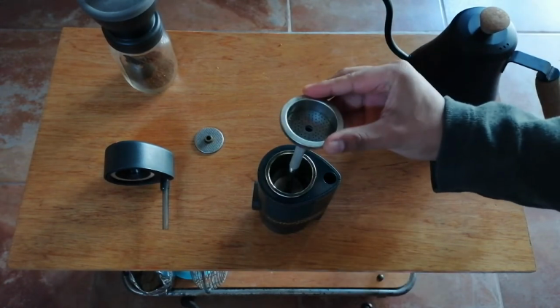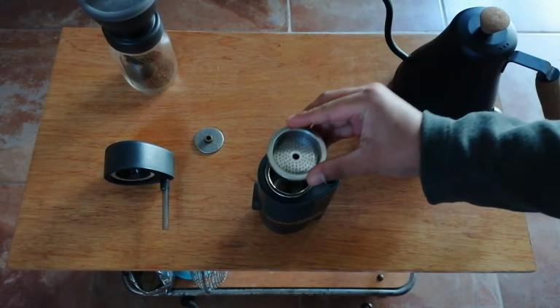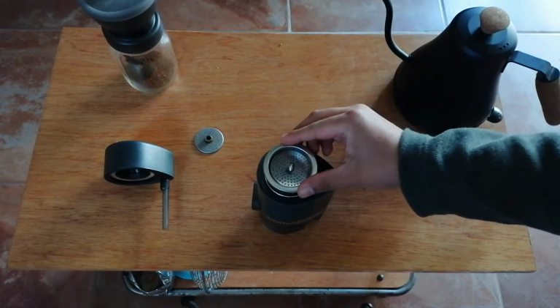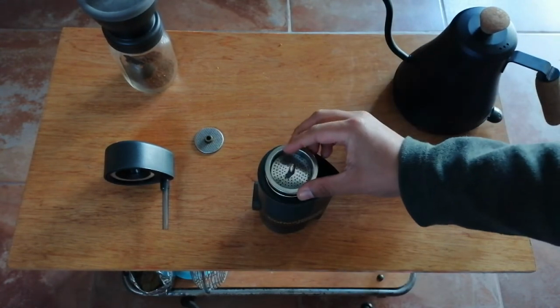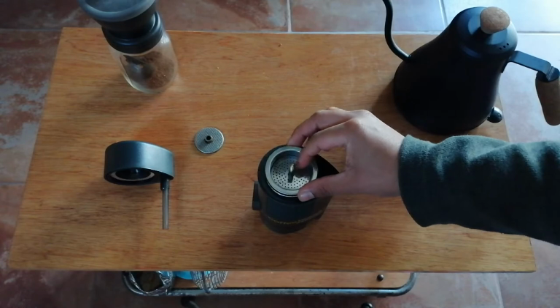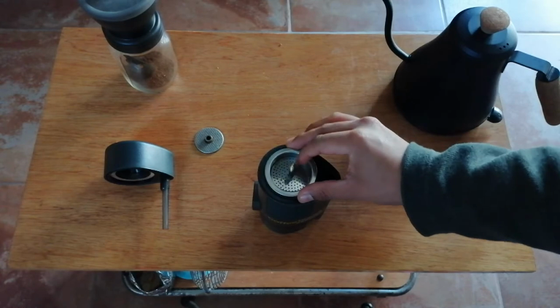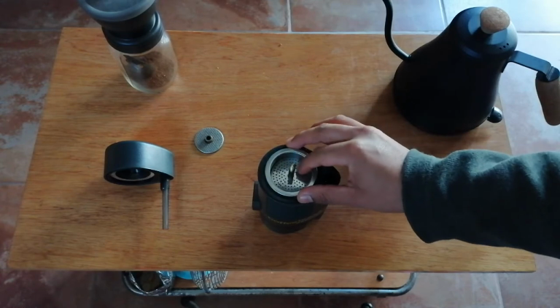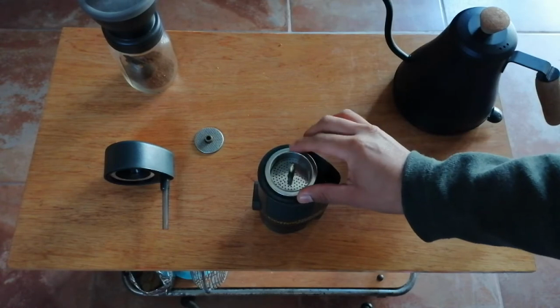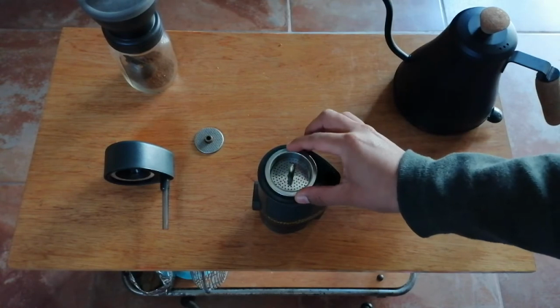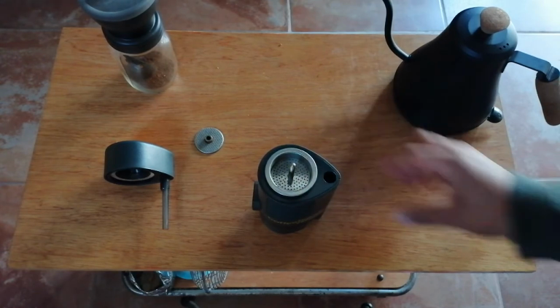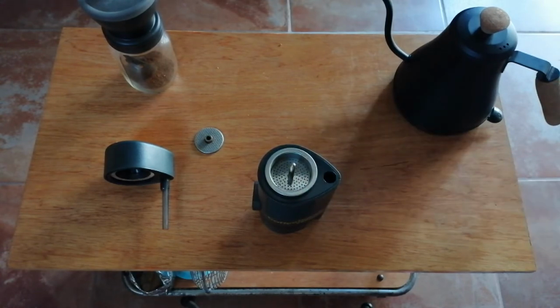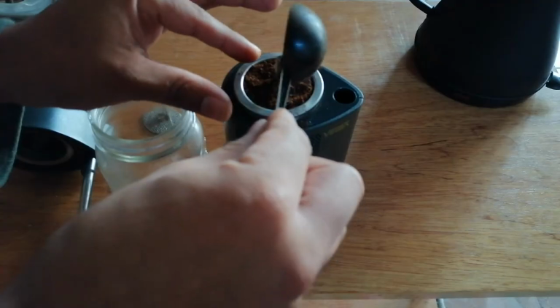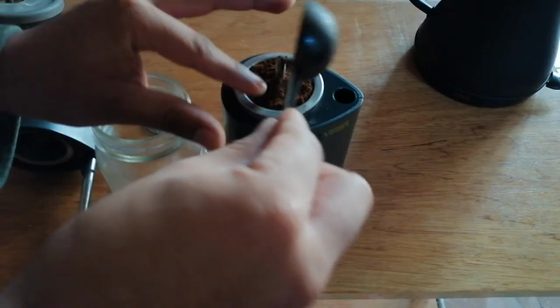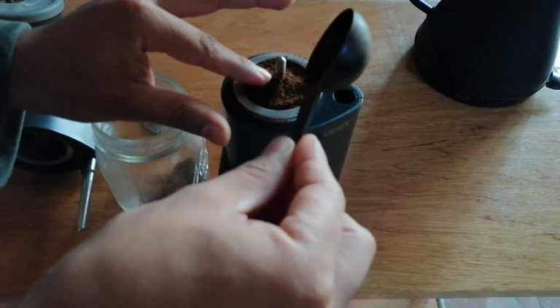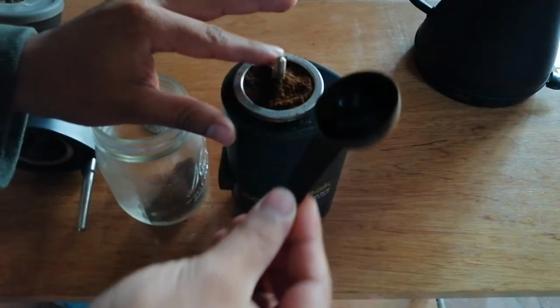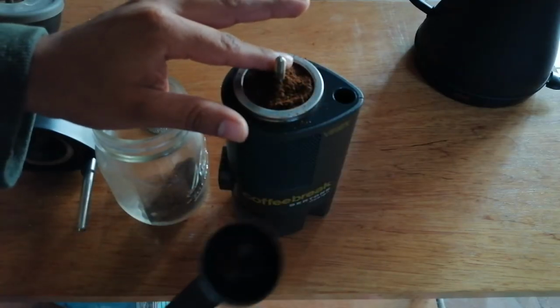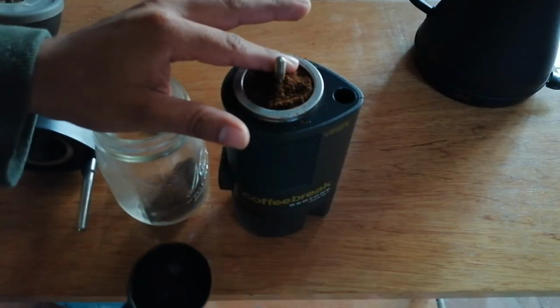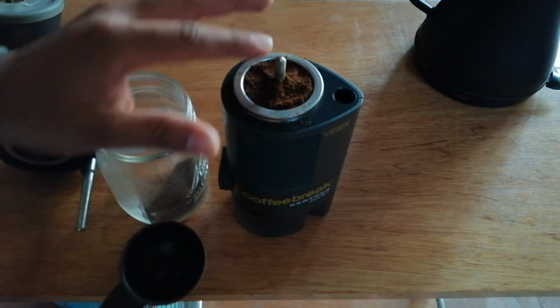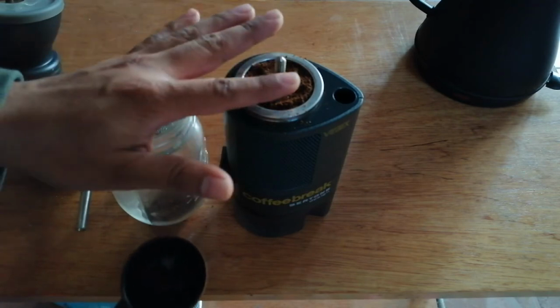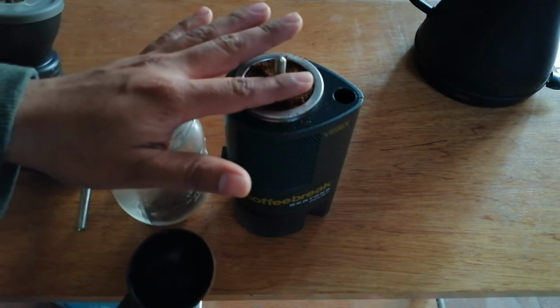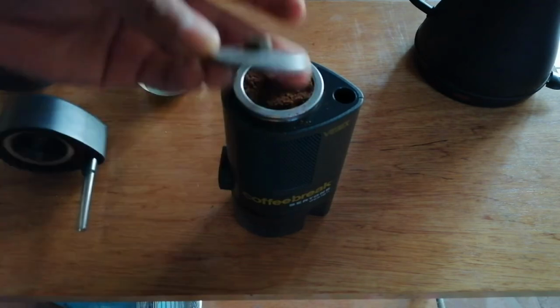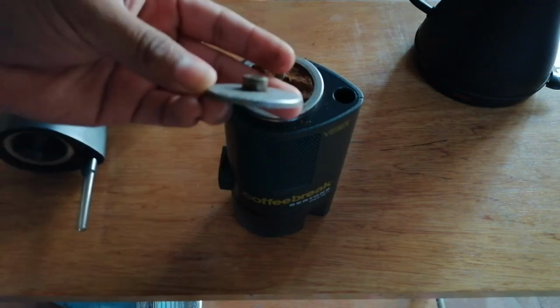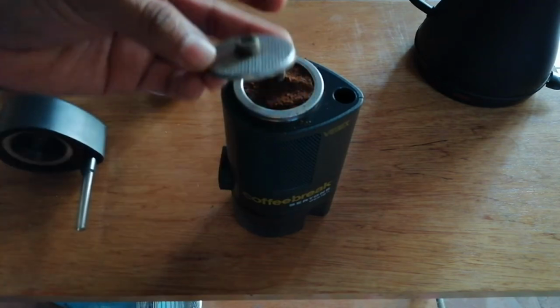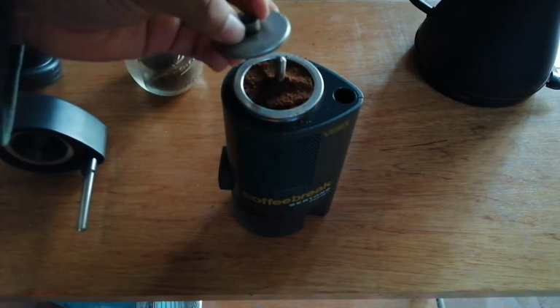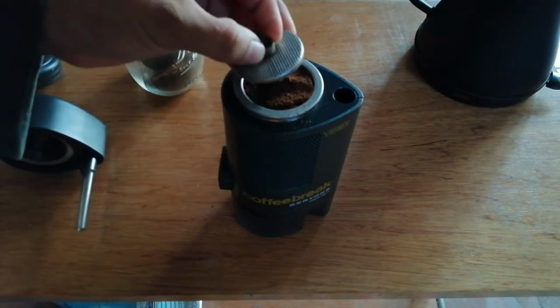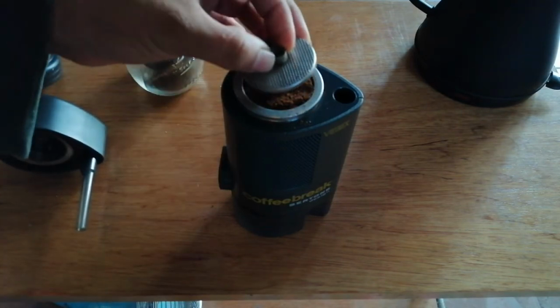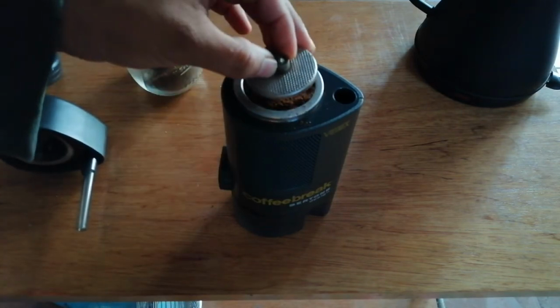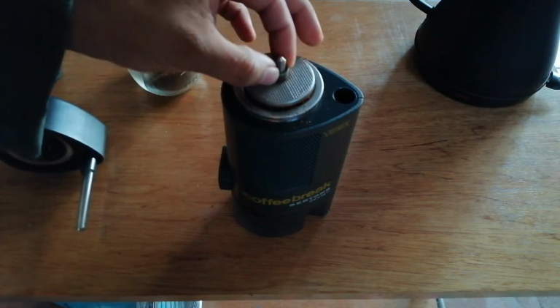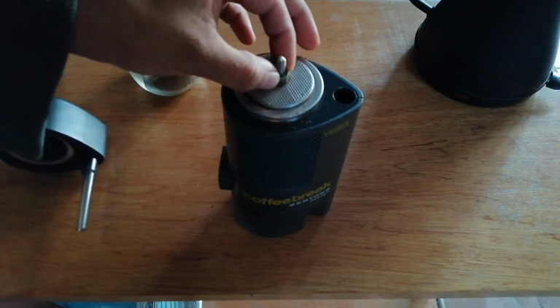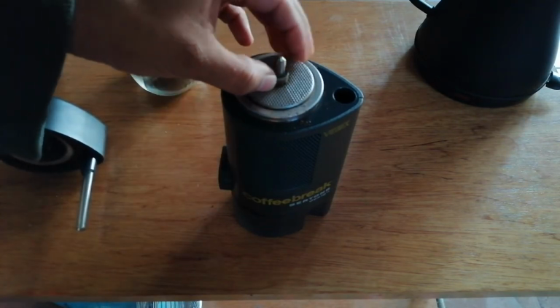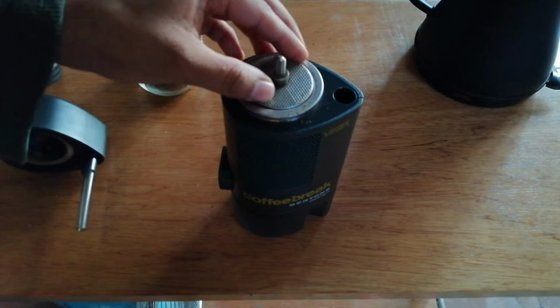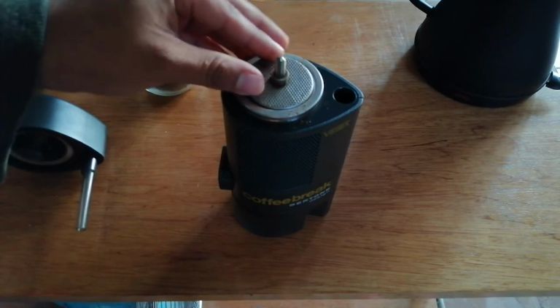Put the funnel back inside with the first filter — the flat one. Then fill with ground coffee and level without patting it down. Cover the coffee with the other filter and put the cap back on.